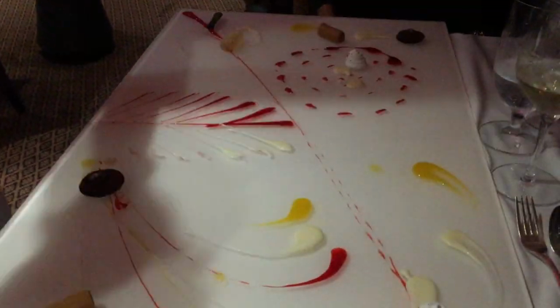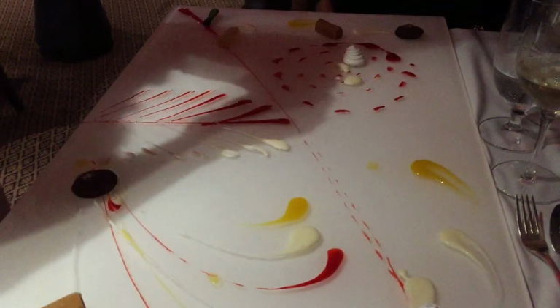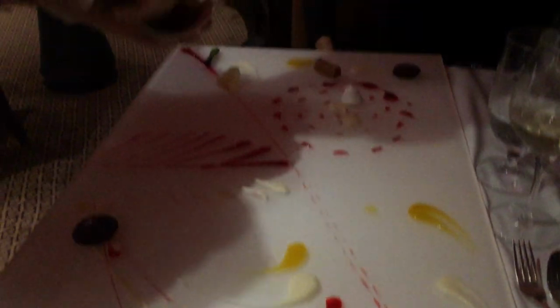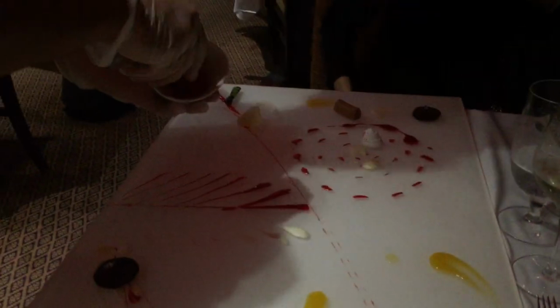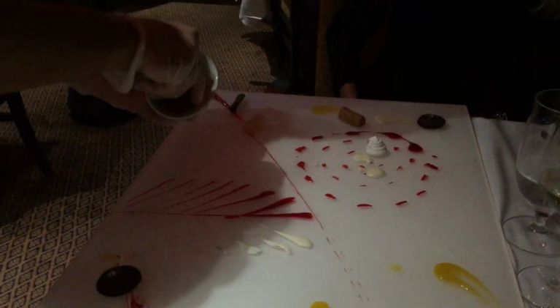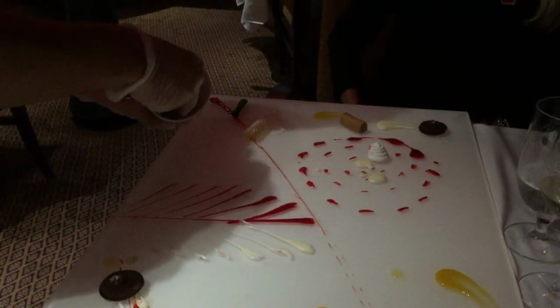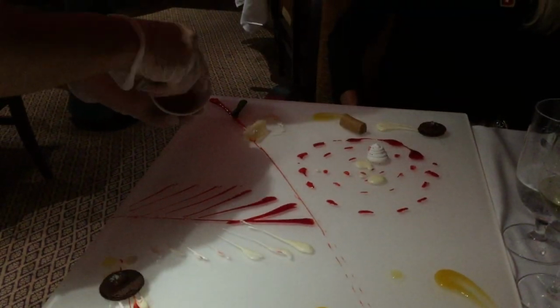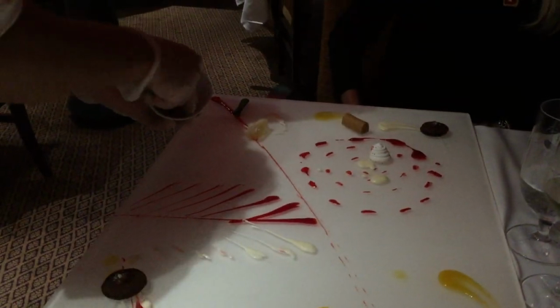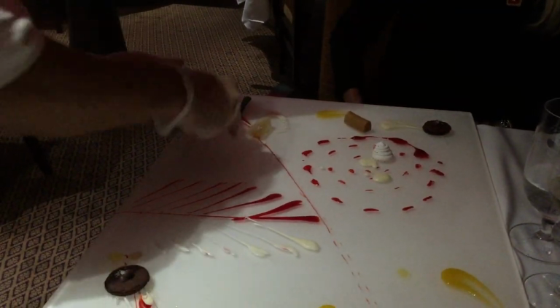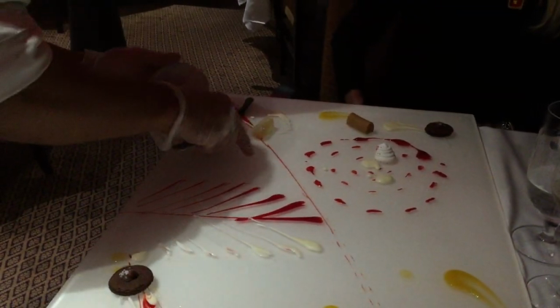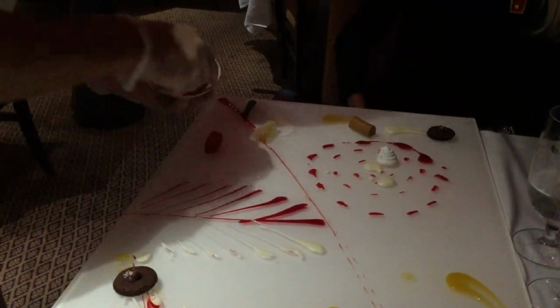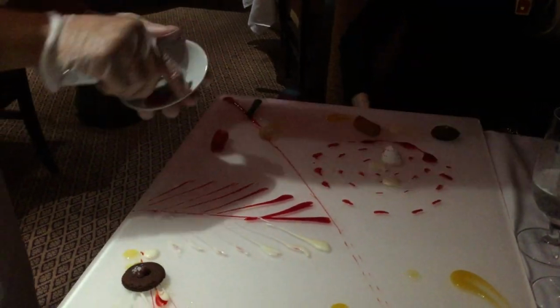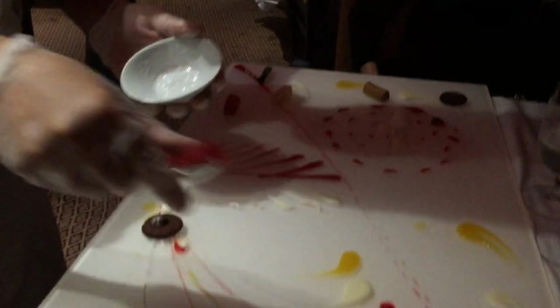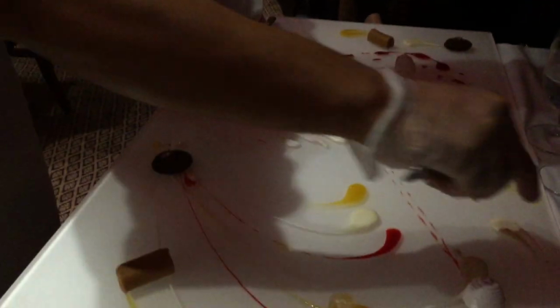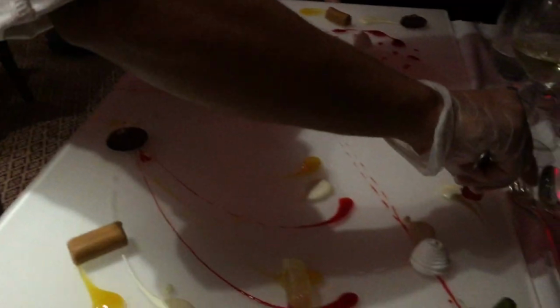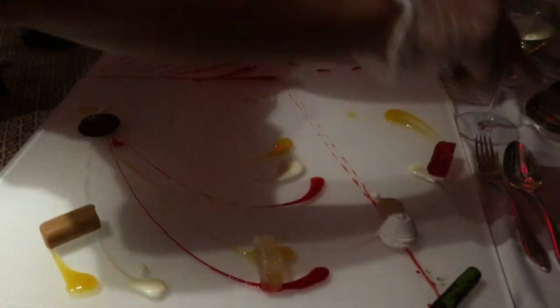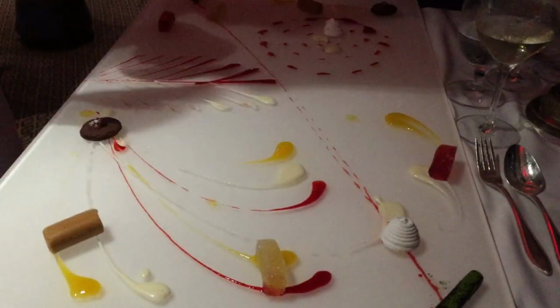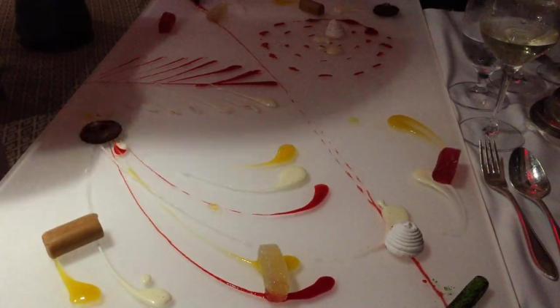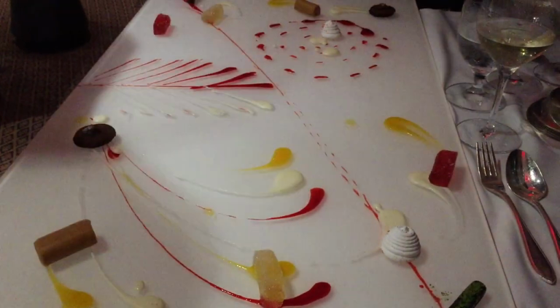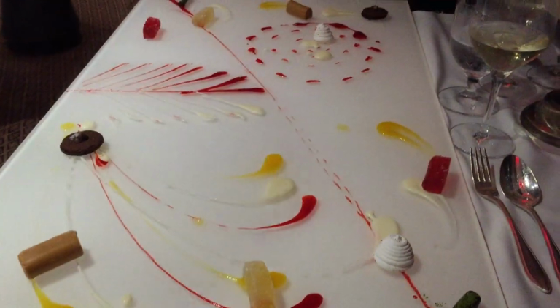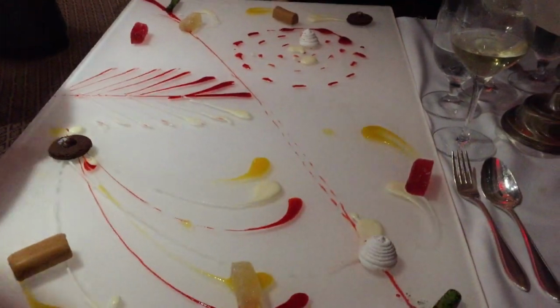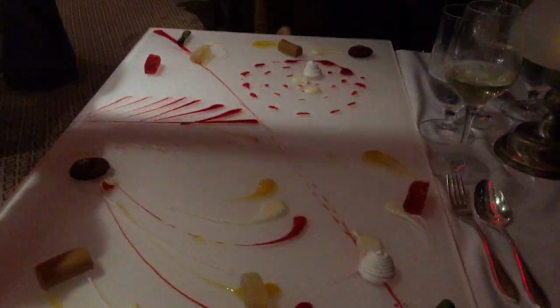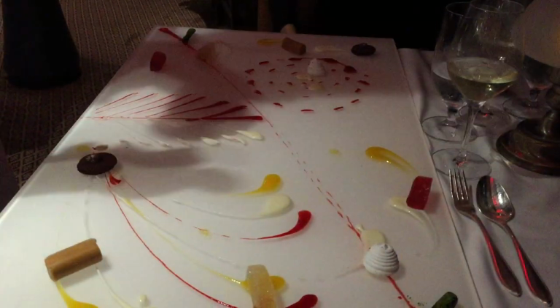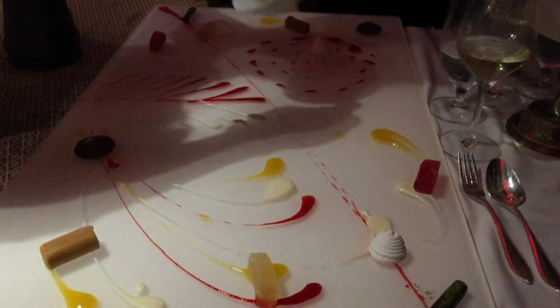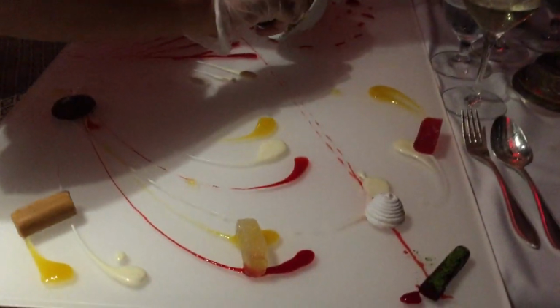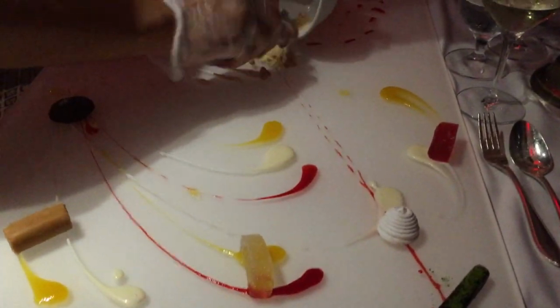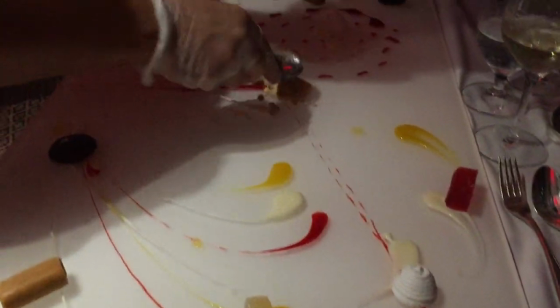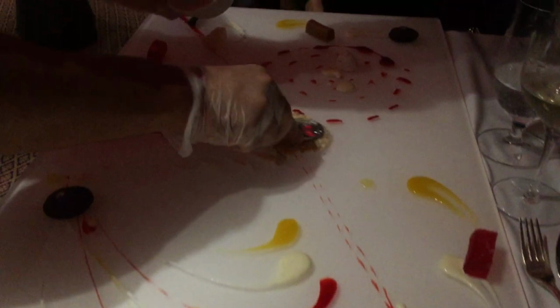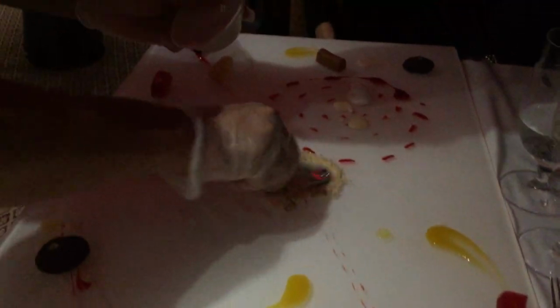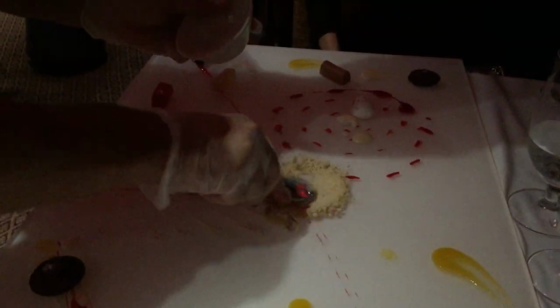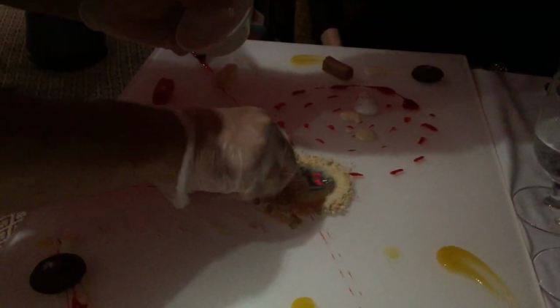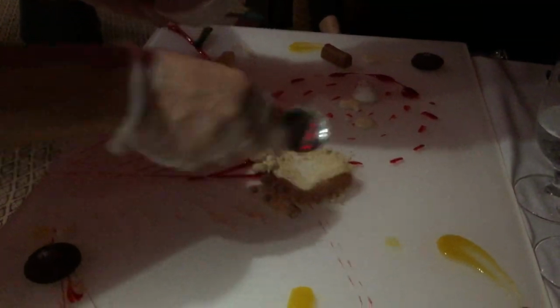We have a pomegranate gelée made with pomegranate, sugar, and gelatin. Key lime sablé crumble made with flour, sugar, almond powder, and key lime zest.